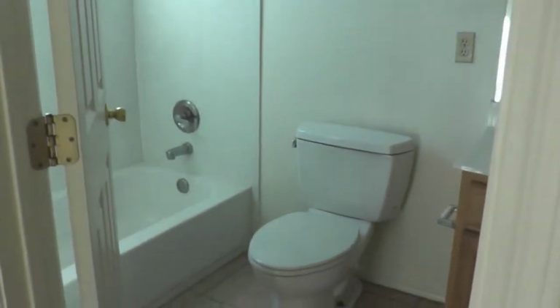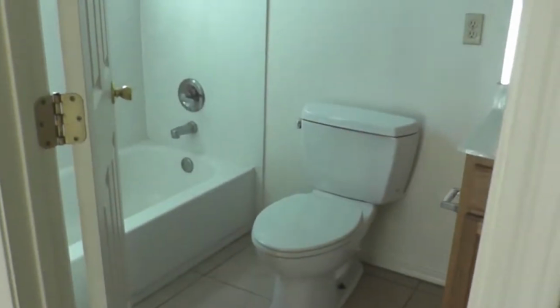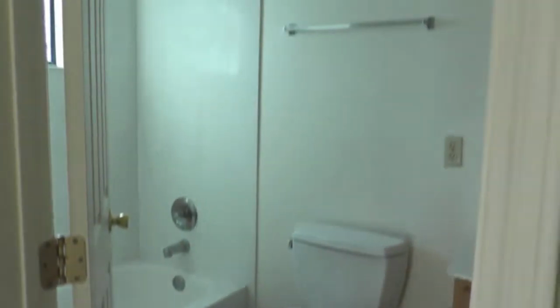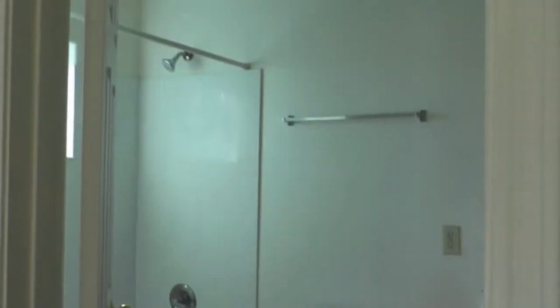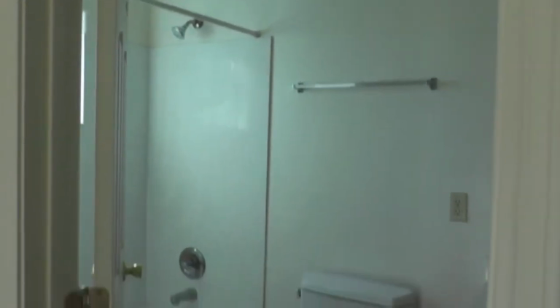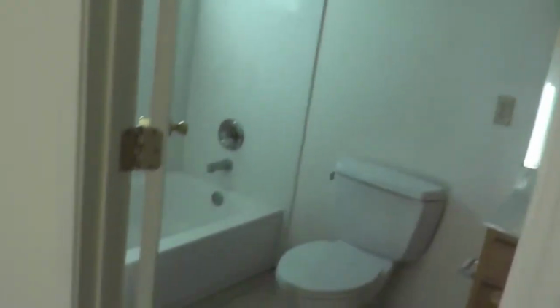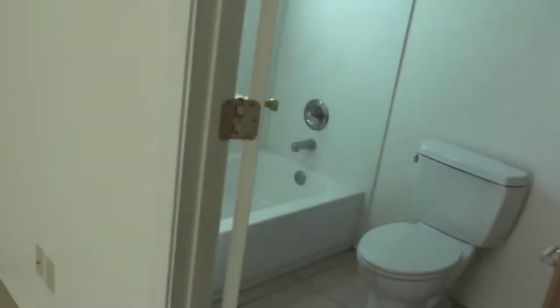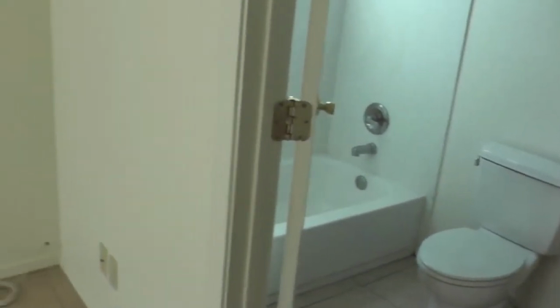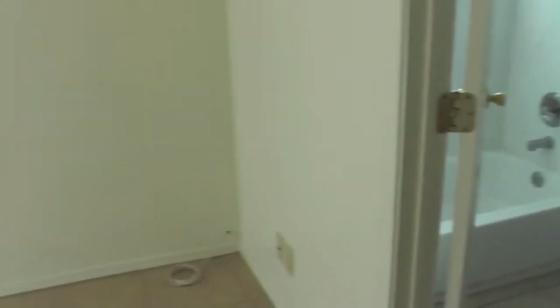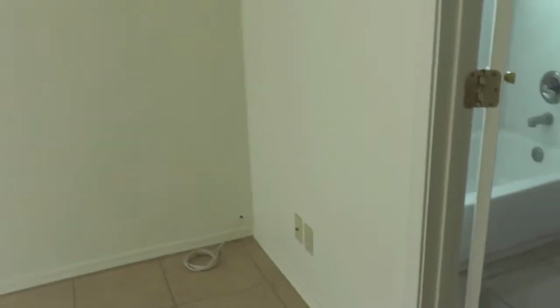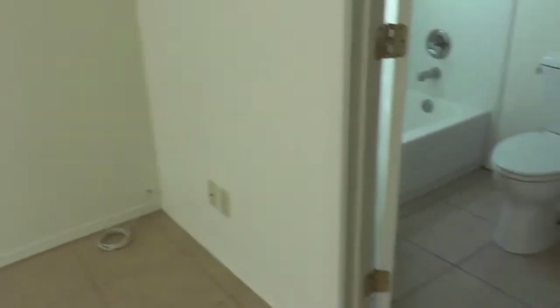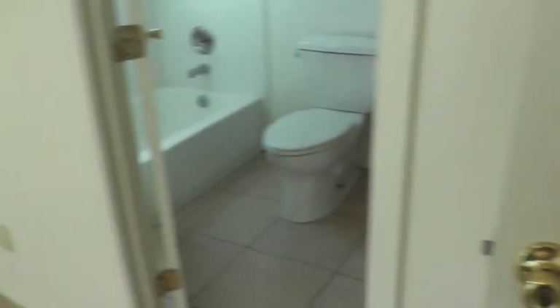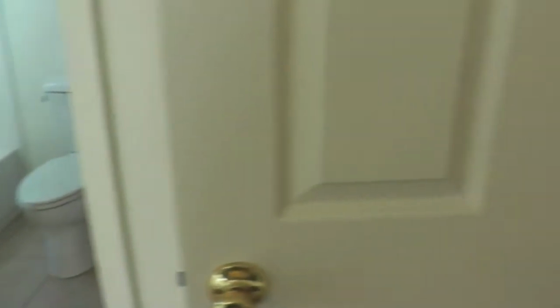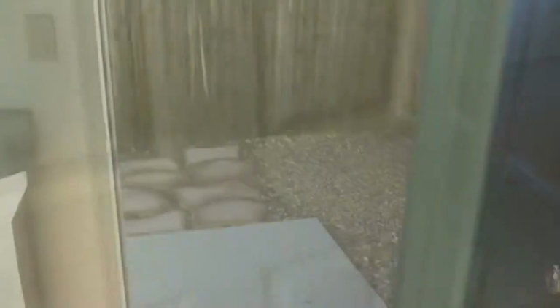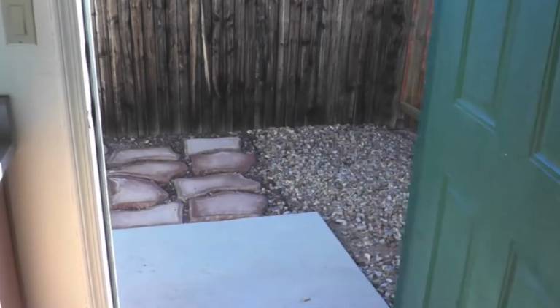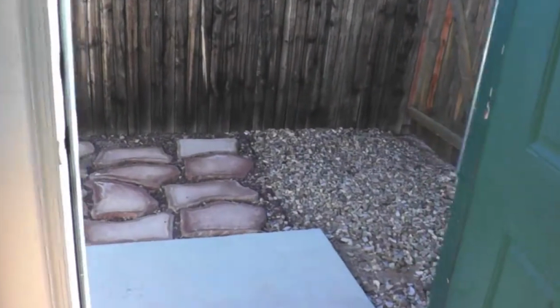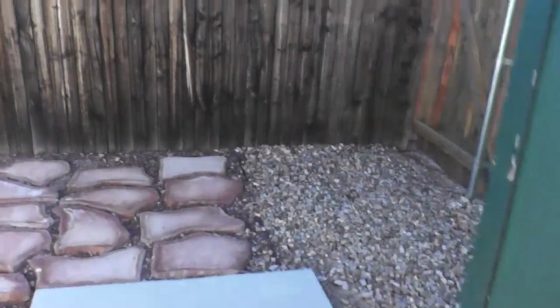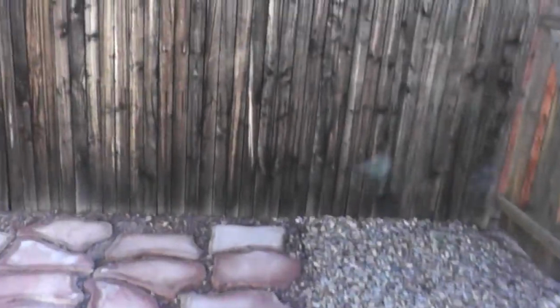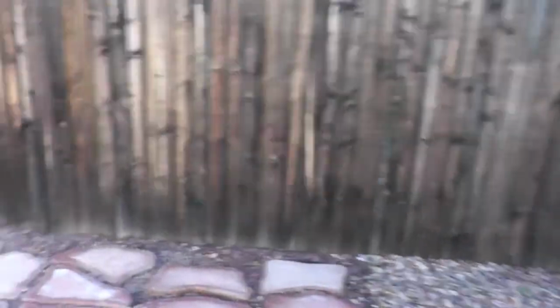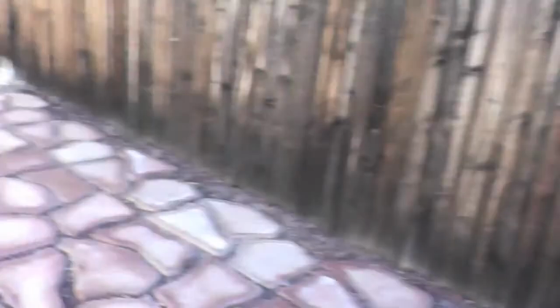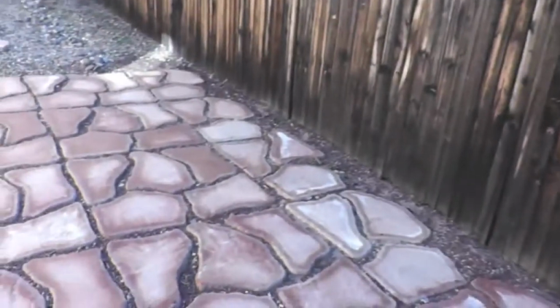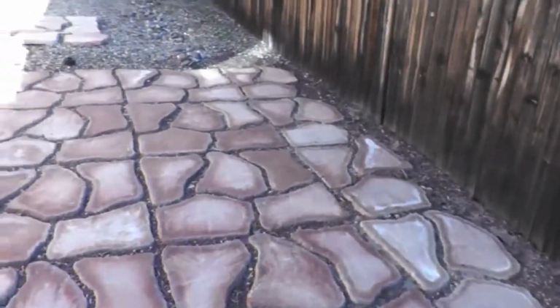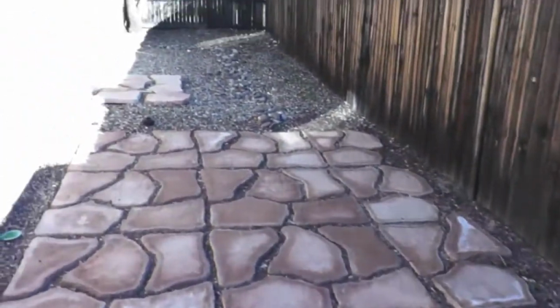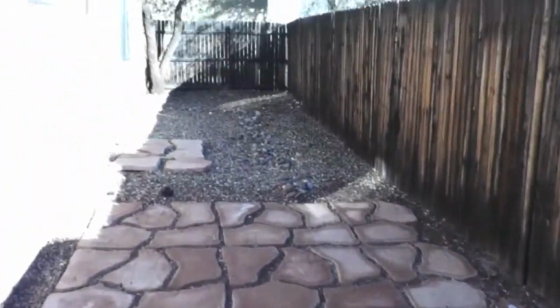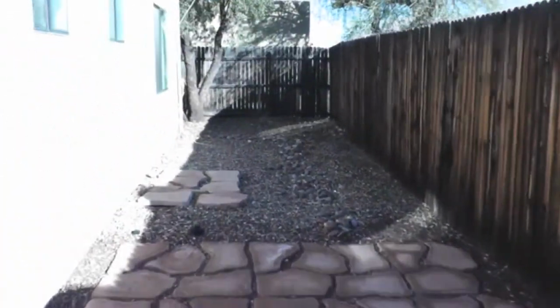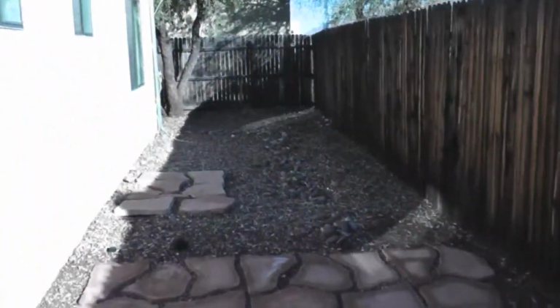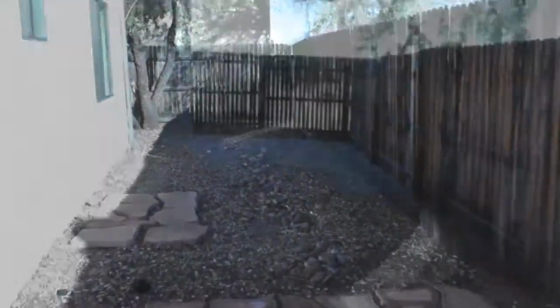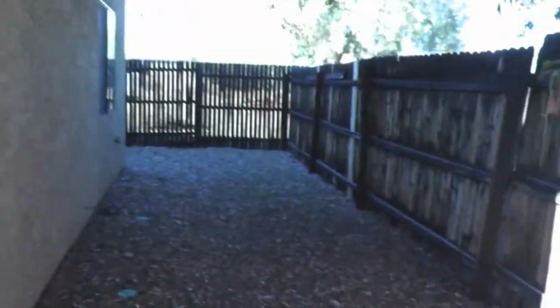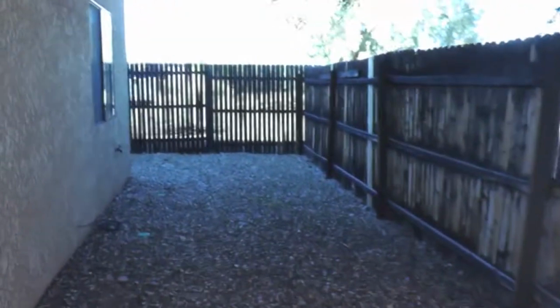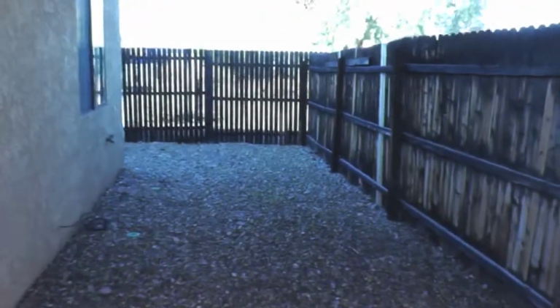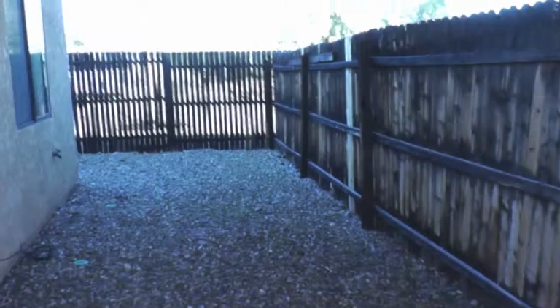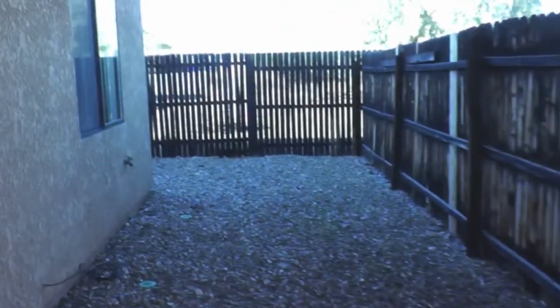Within walking distance to Oracle Road bus lines, Tucson Mall, and shopping. This quiet townhome has parking space for two cars, and a fenced backyard perfect for a patio table or pets.